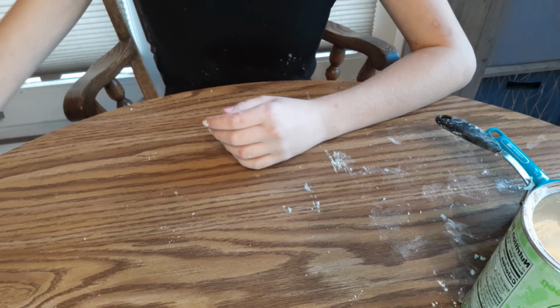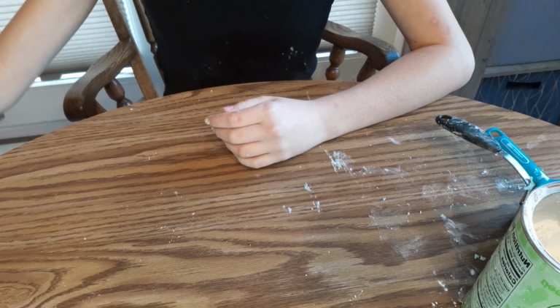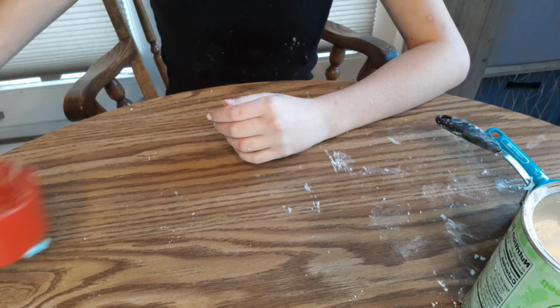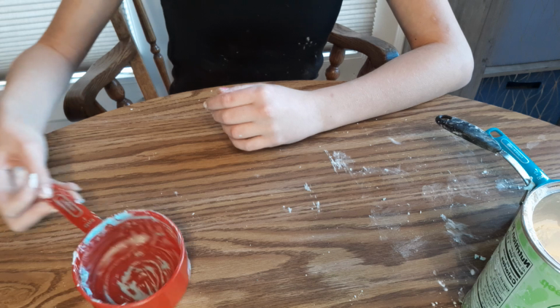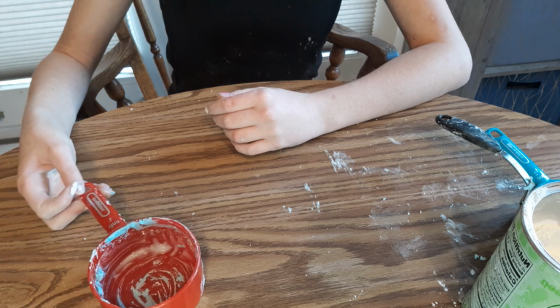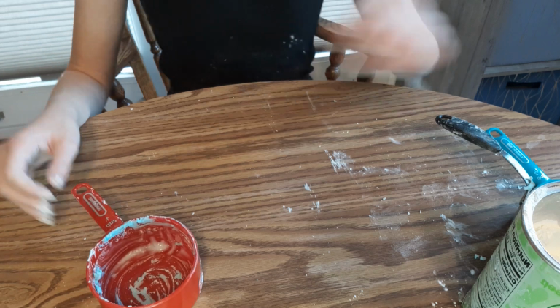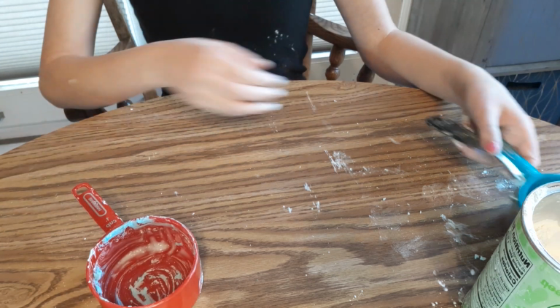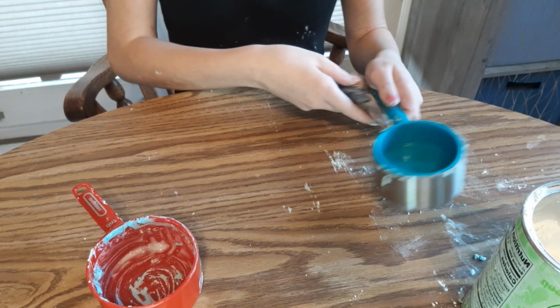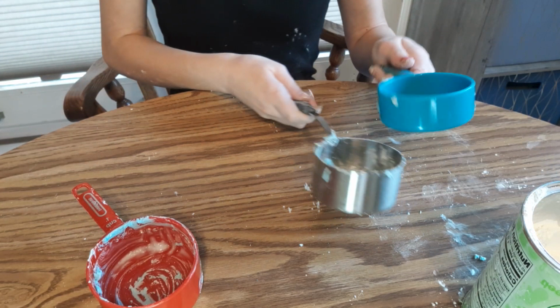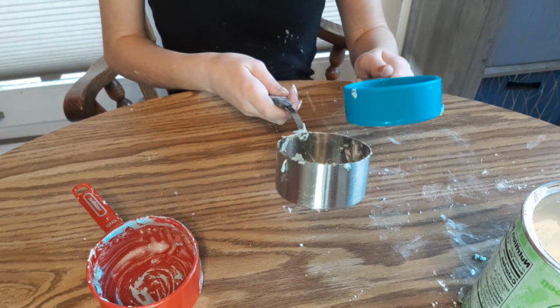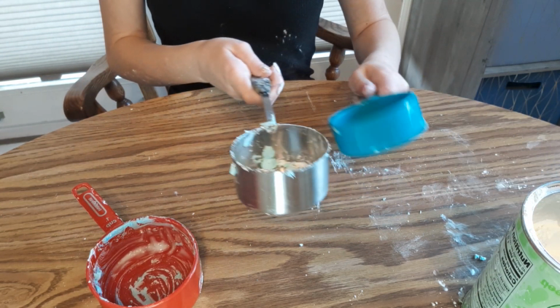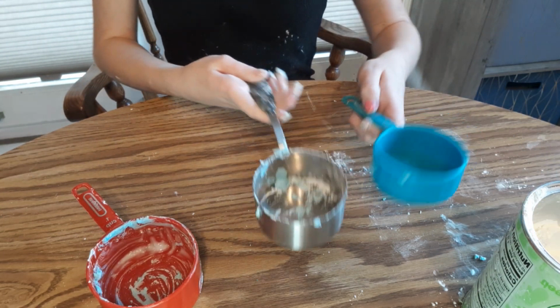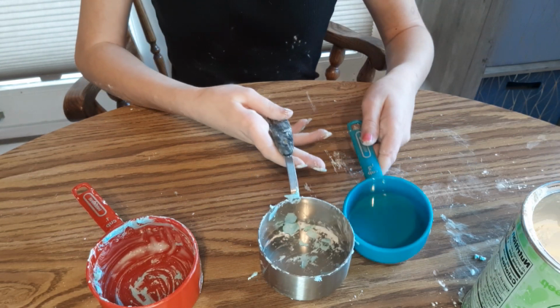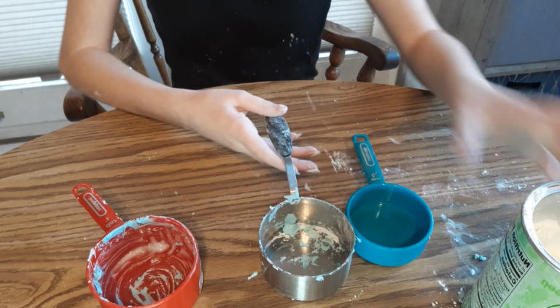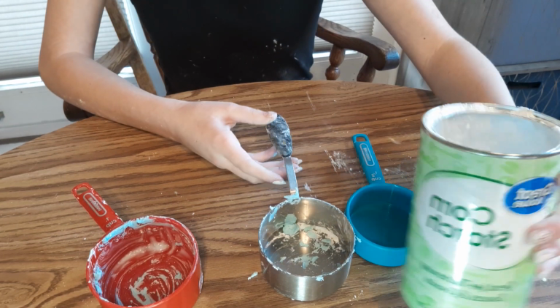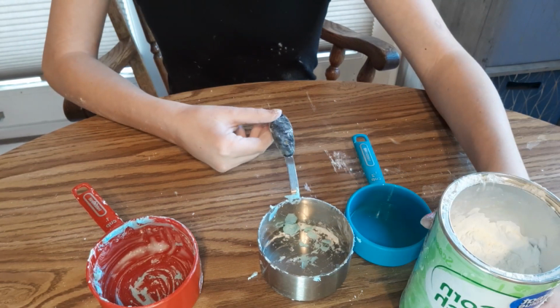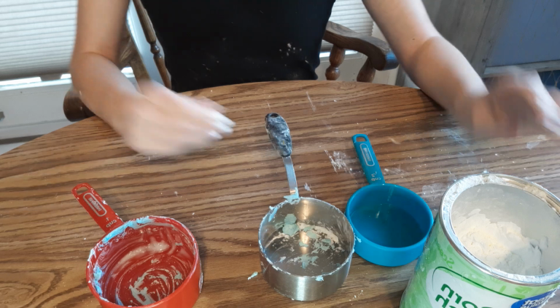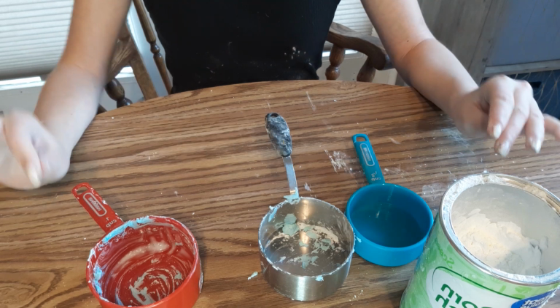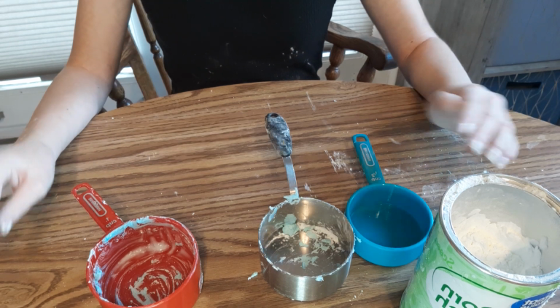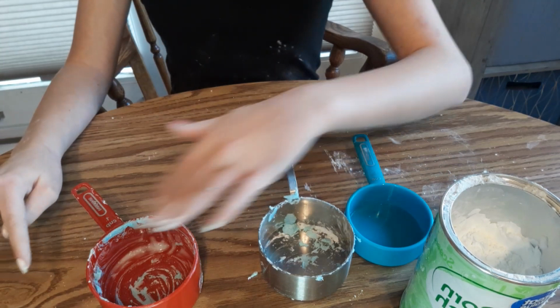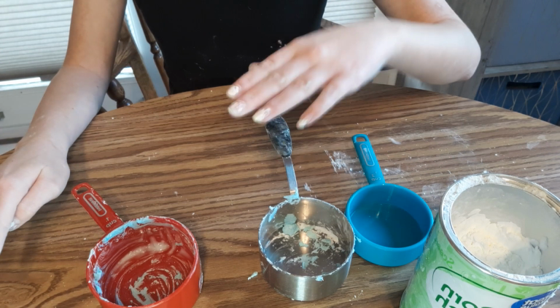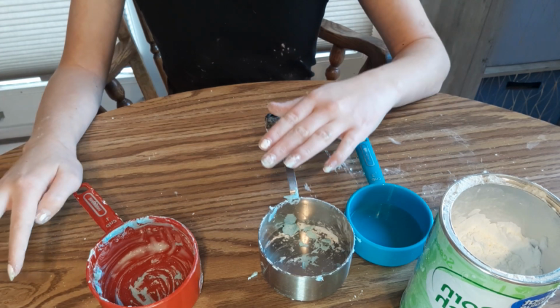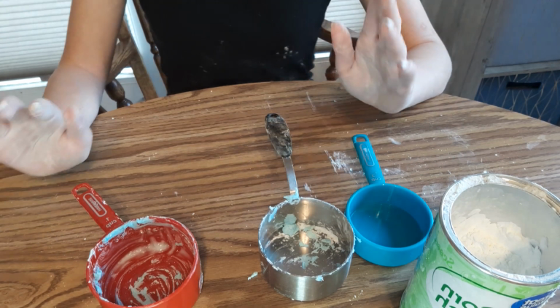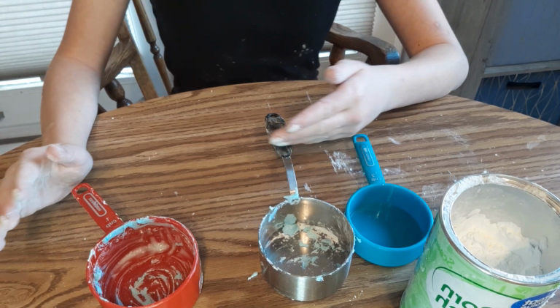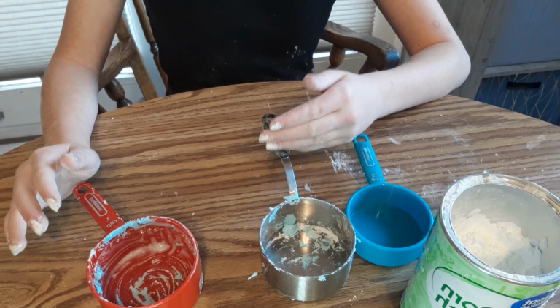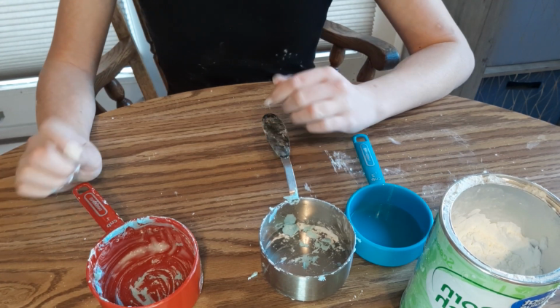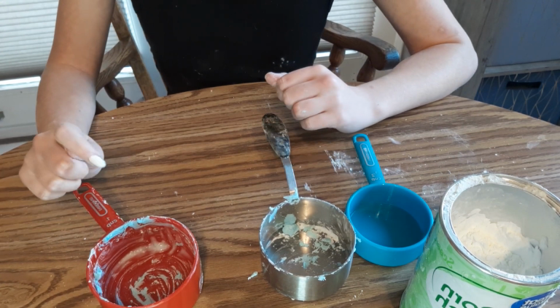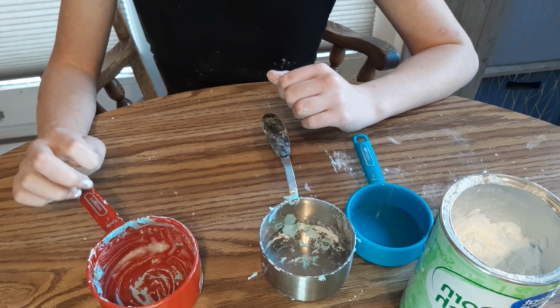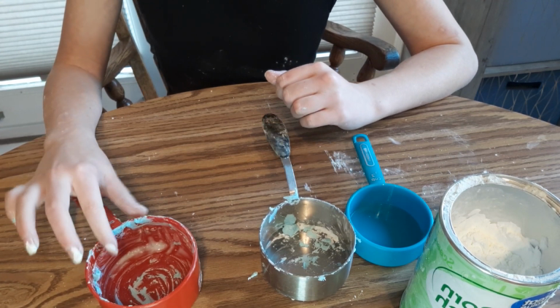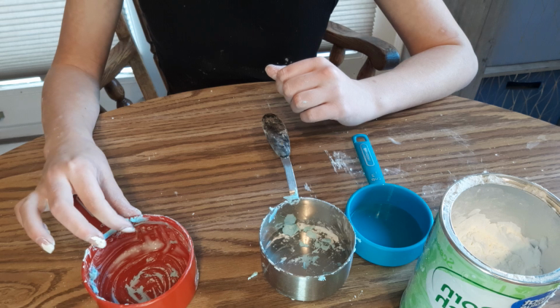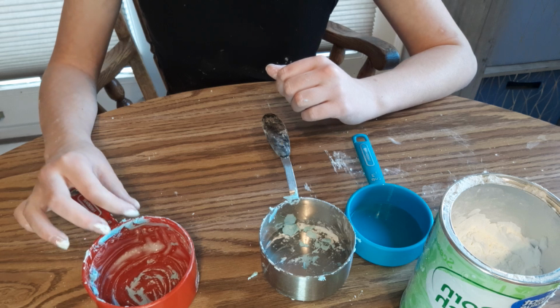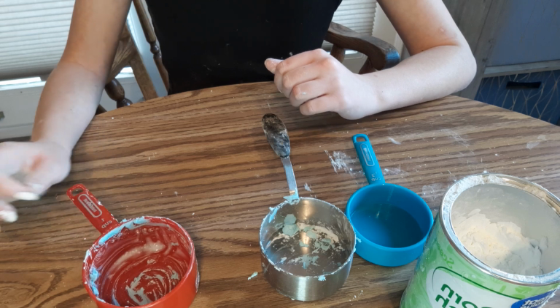You'll need one cup of water and one and a half cups of cornstarch, and that's it. These are a bit dirty because I just did another video about how to make play-doh and I used these.